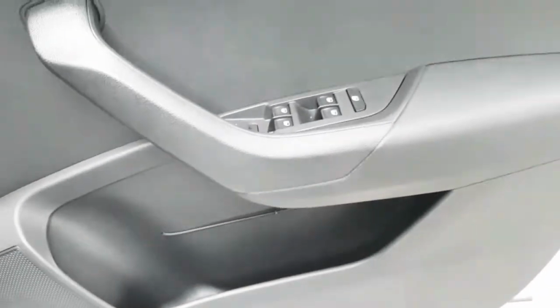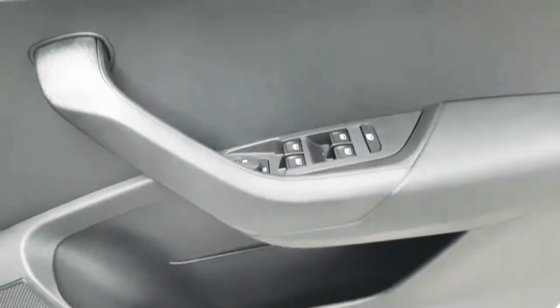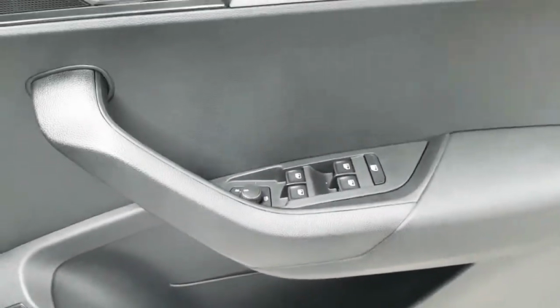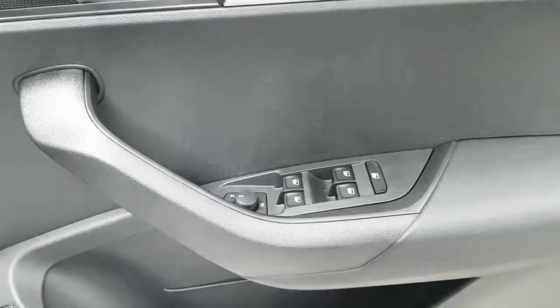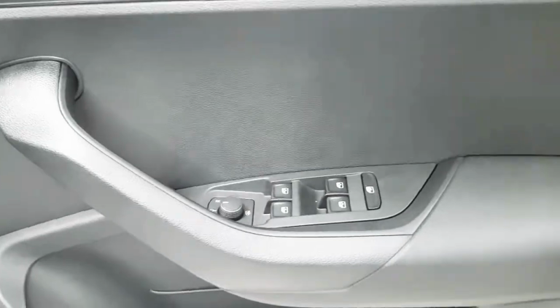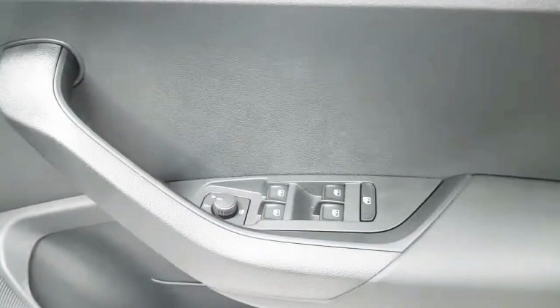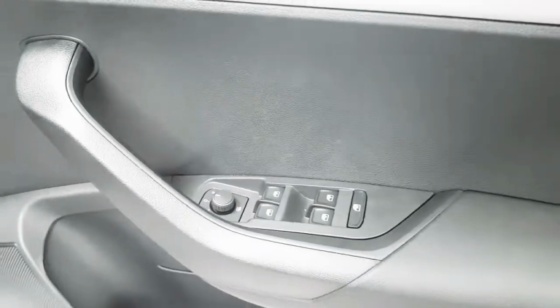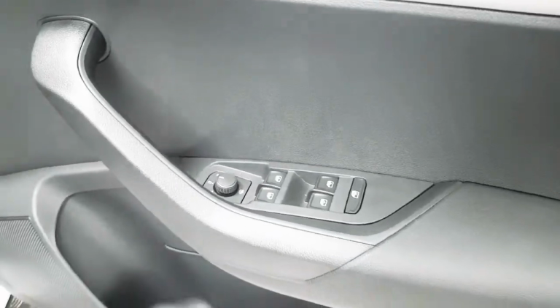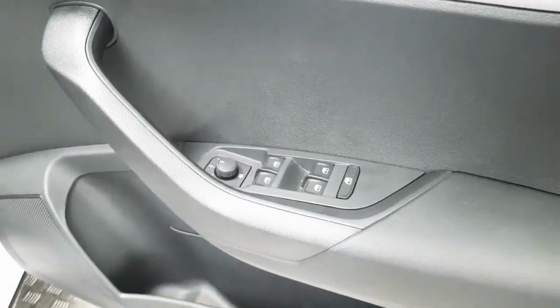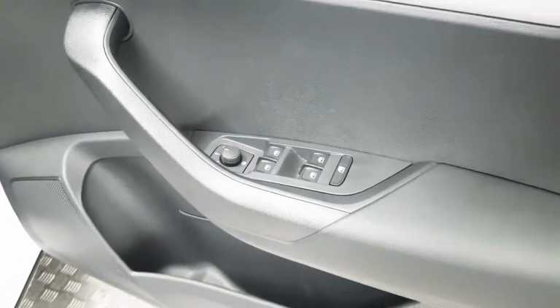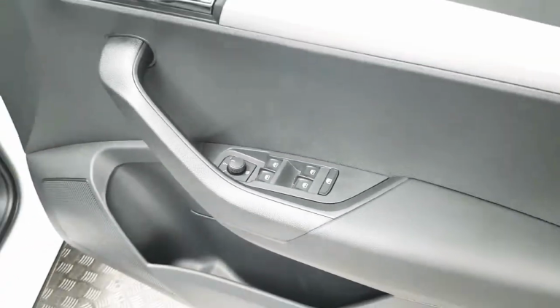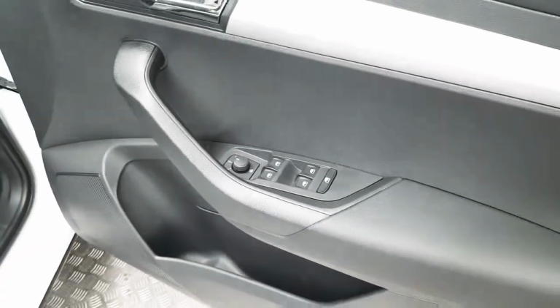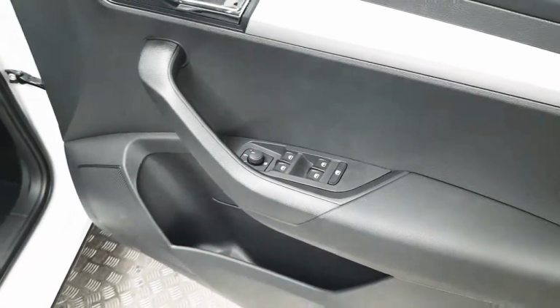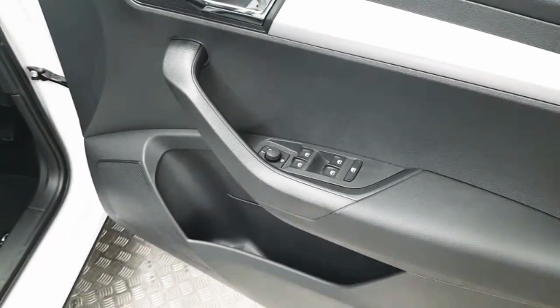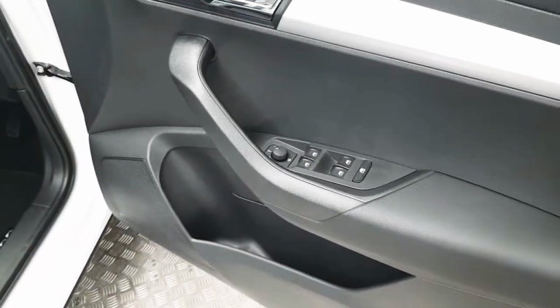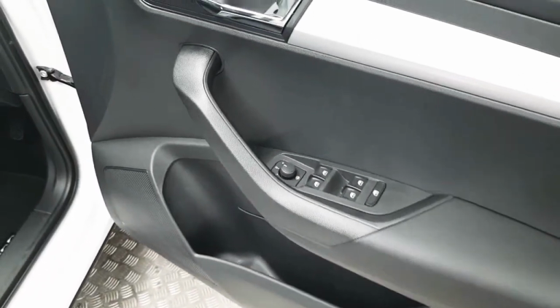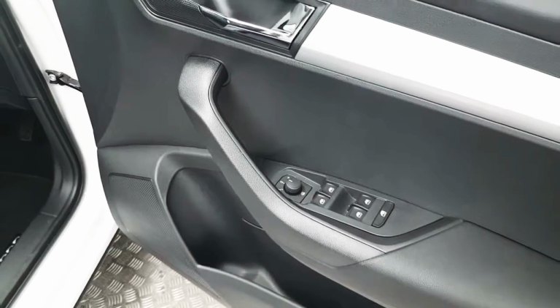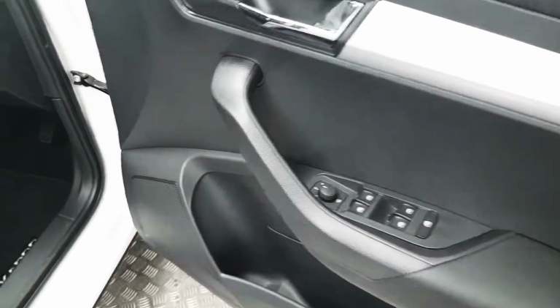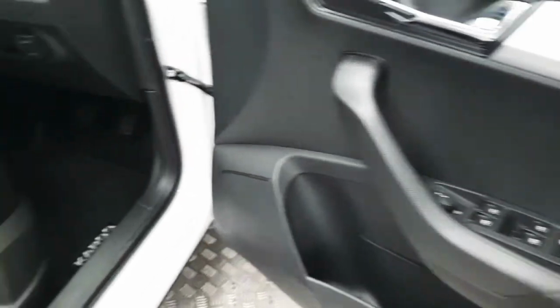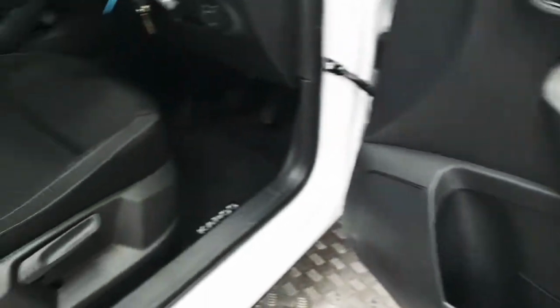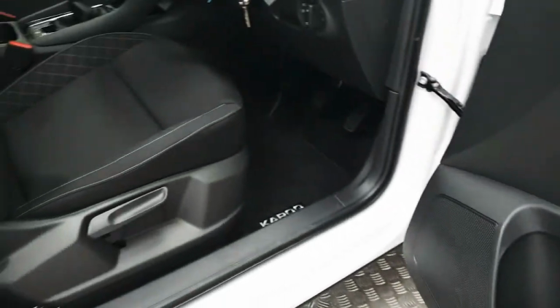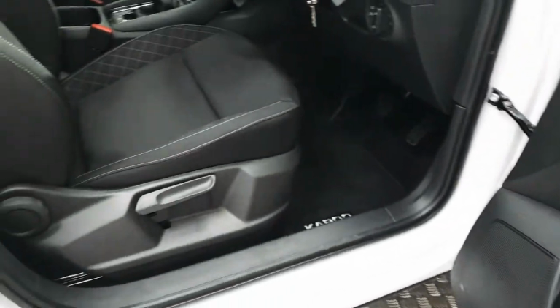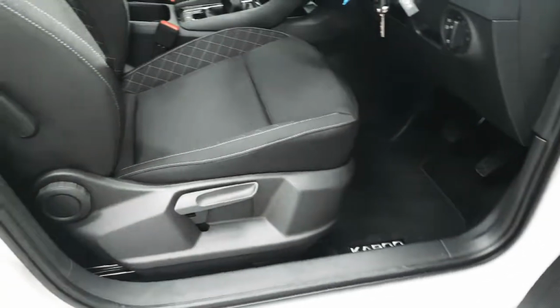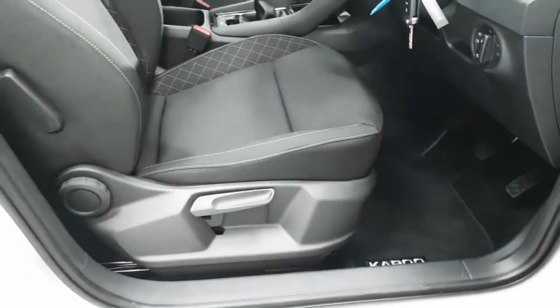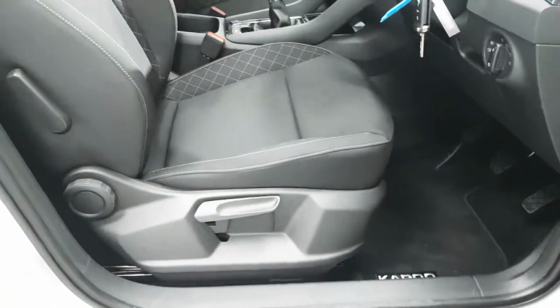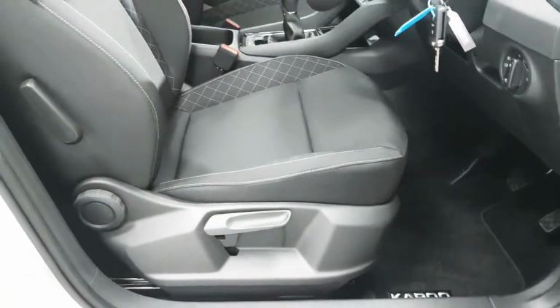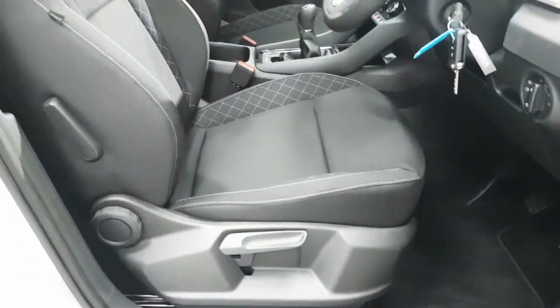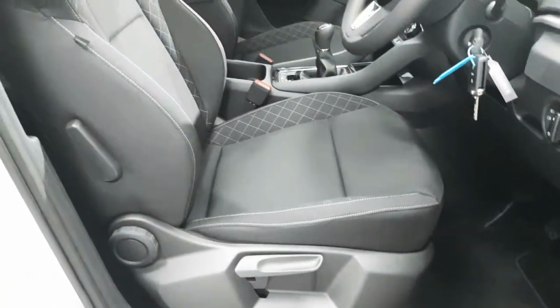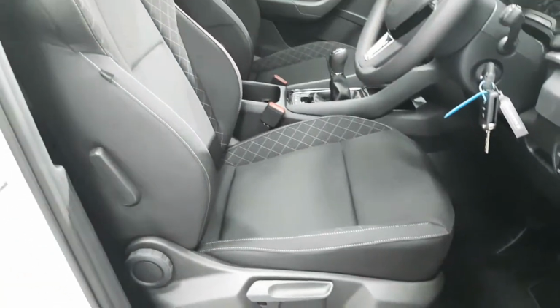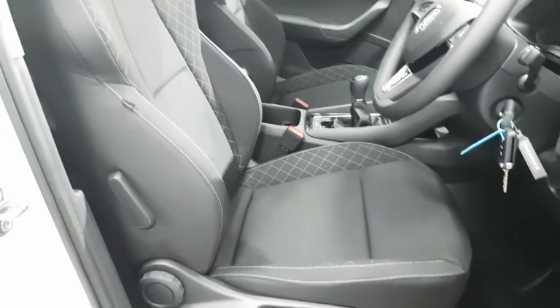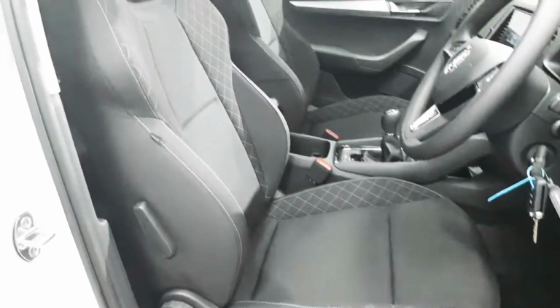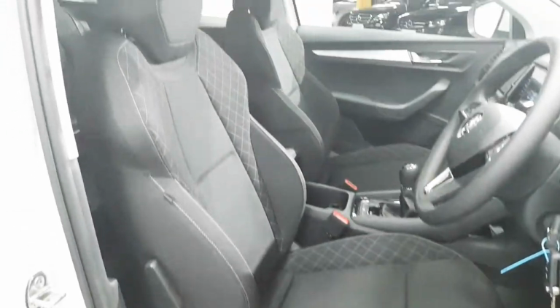On the driver's door we have the usual controls for the four electric windows as well as rear window locks and the heated mirrors. Both front seats are height adjustable and we also have a lumbar support.